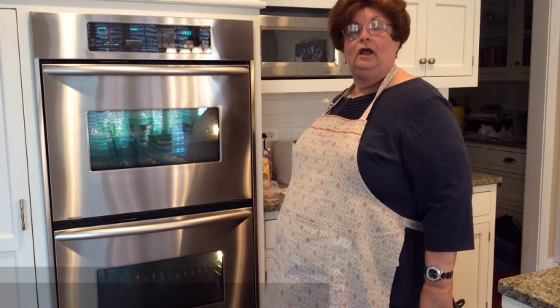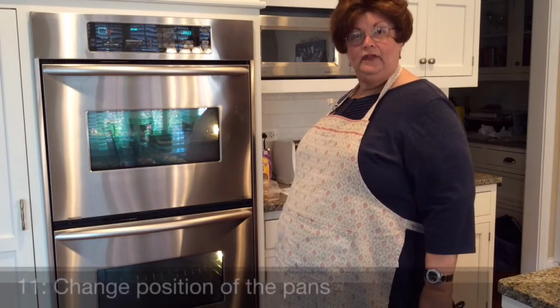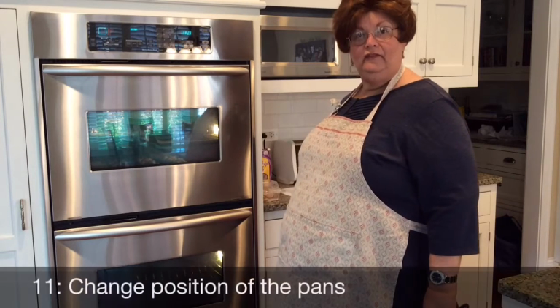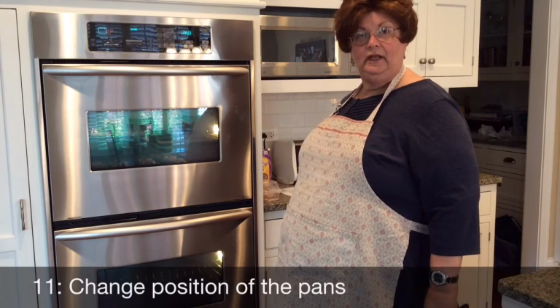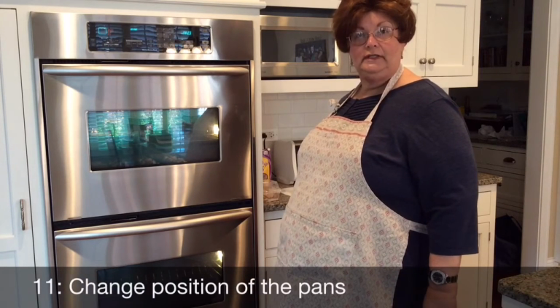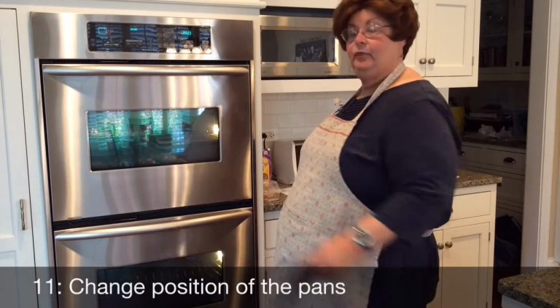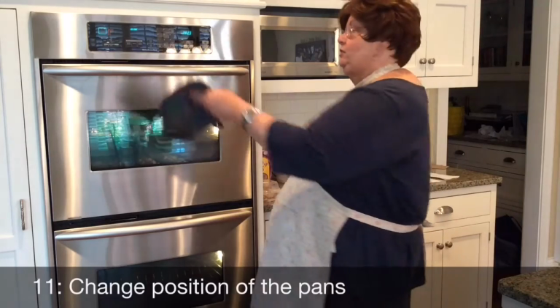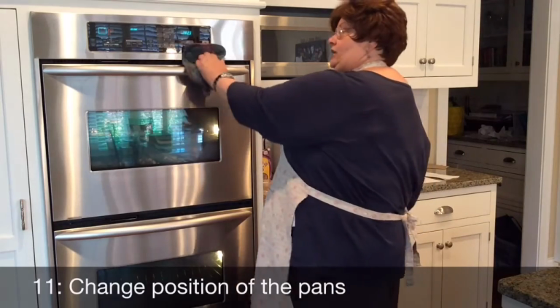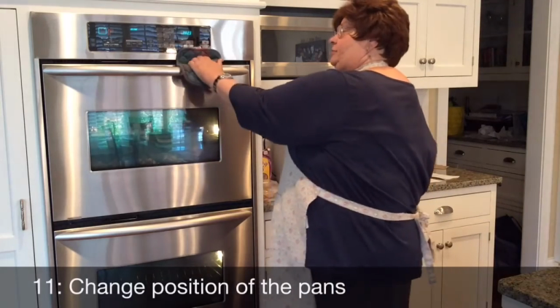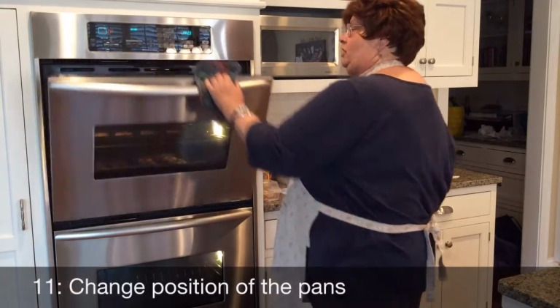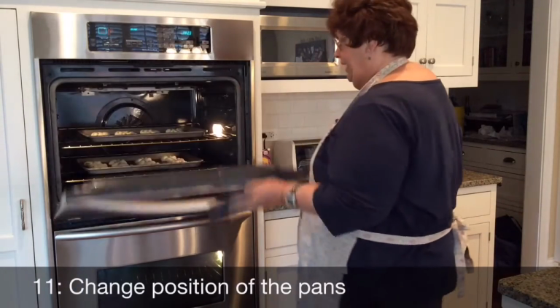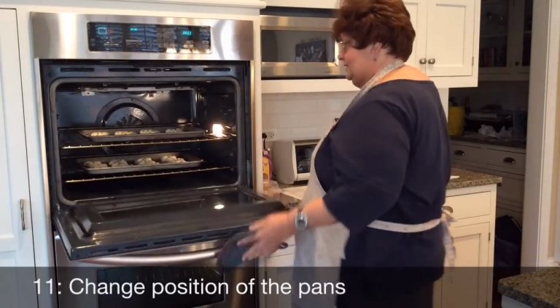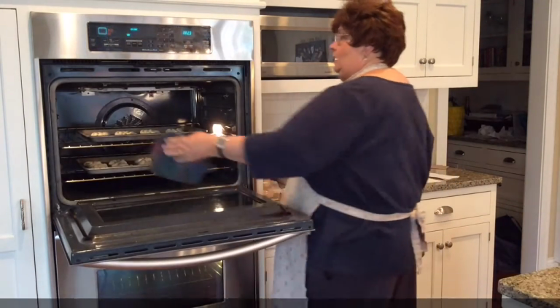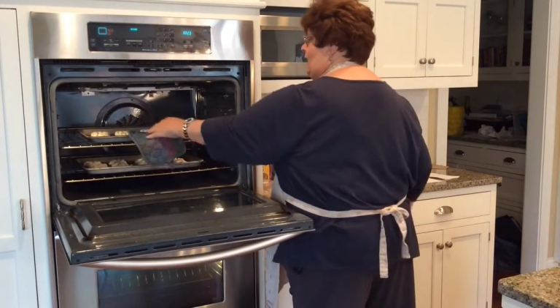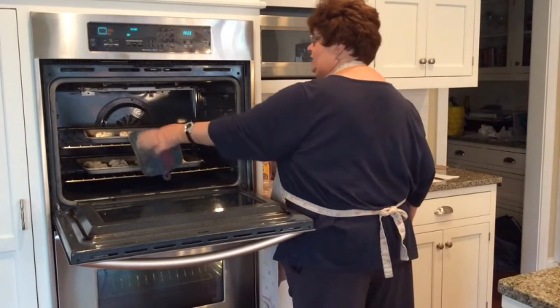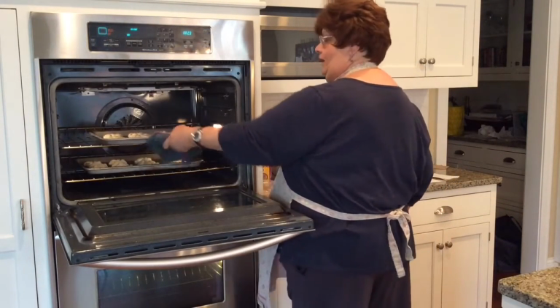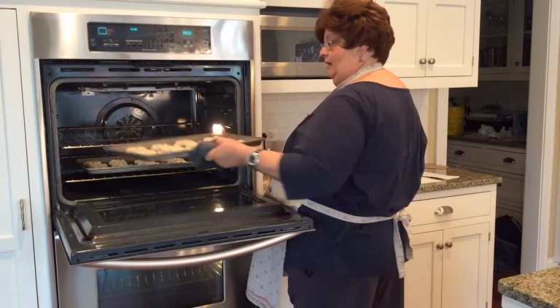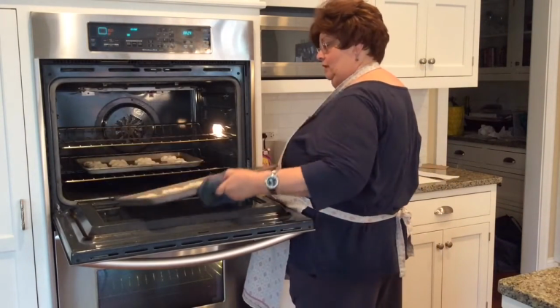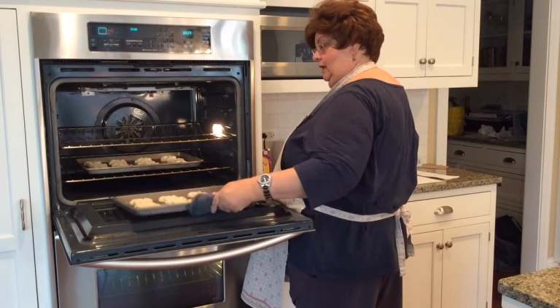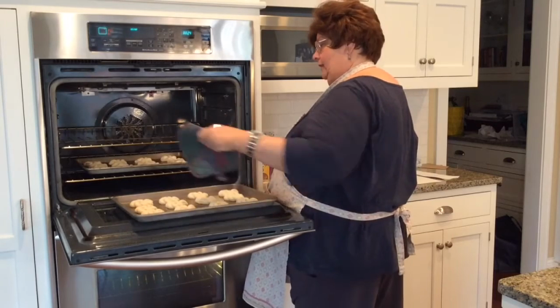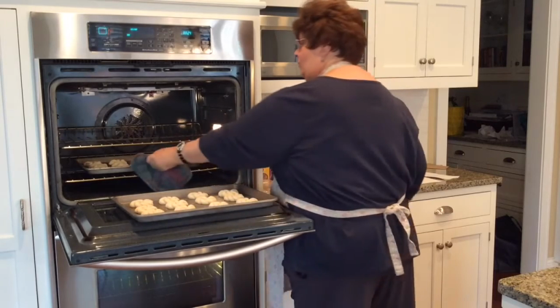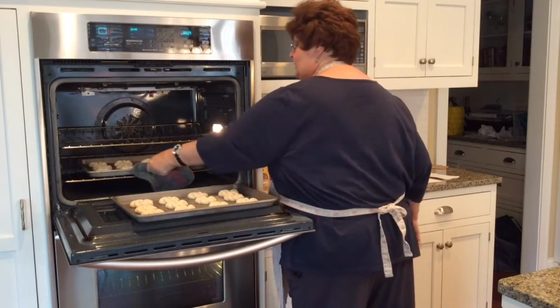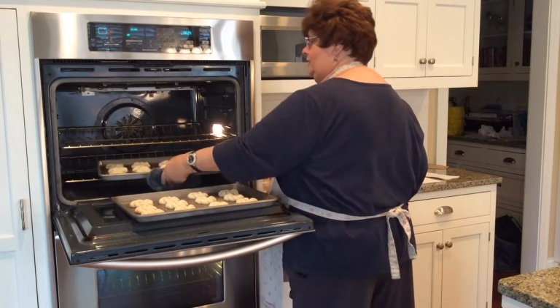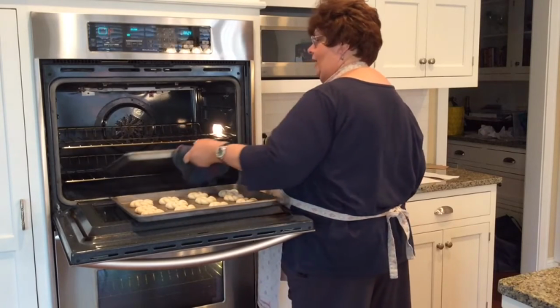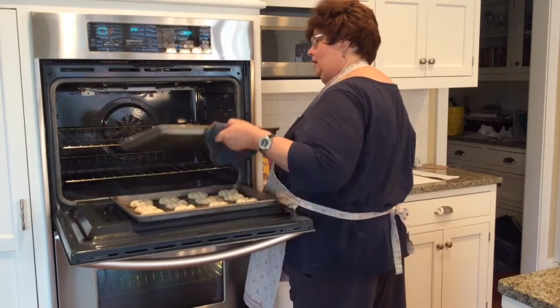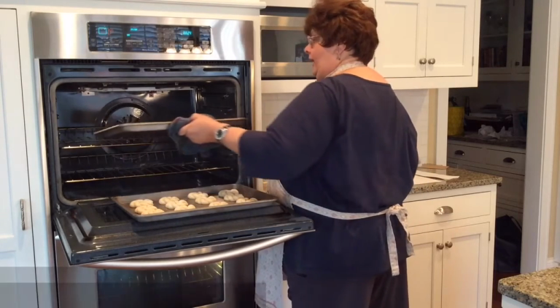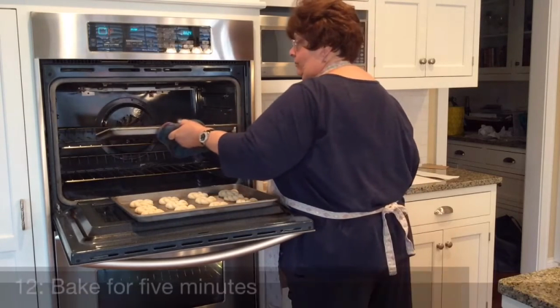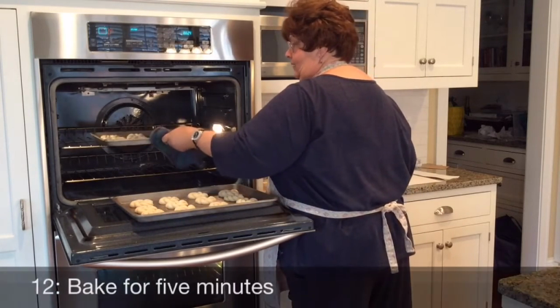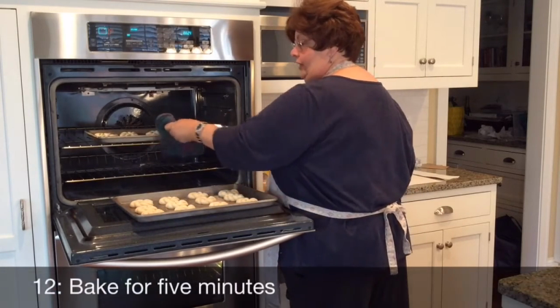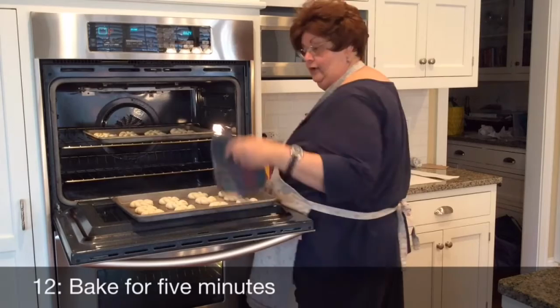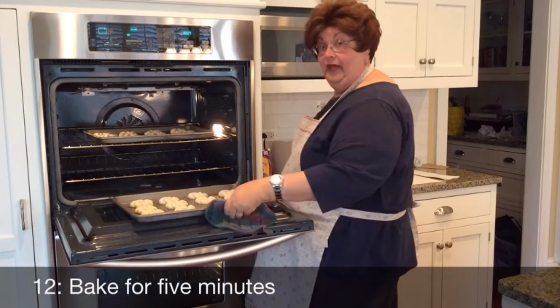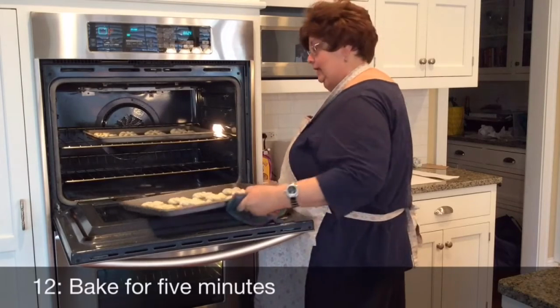Now that the five-minute interval is up we need to change the position of the pans — the top ones go on the bottom and the bottom ones go on the top. Then we bake them for another five minutes.